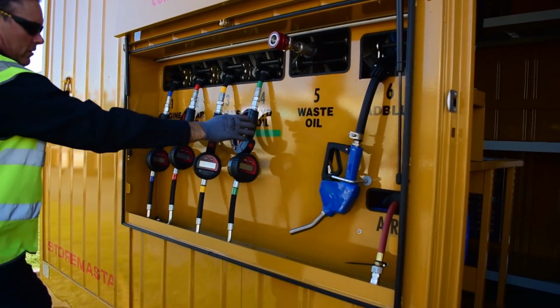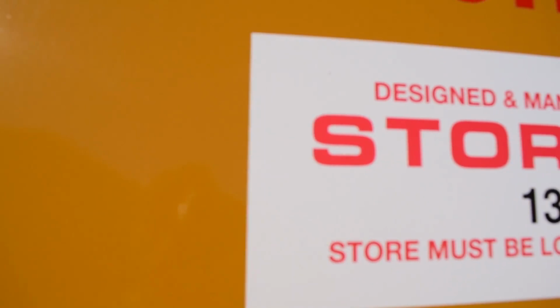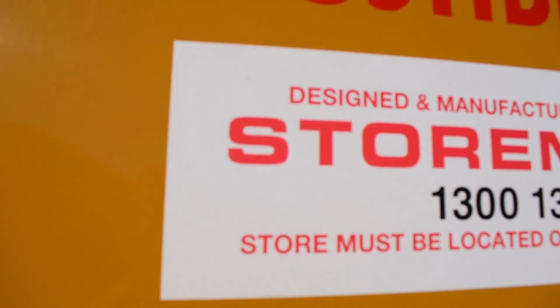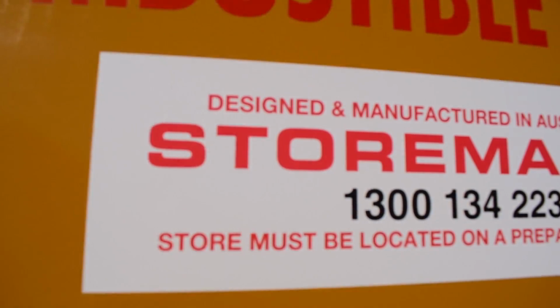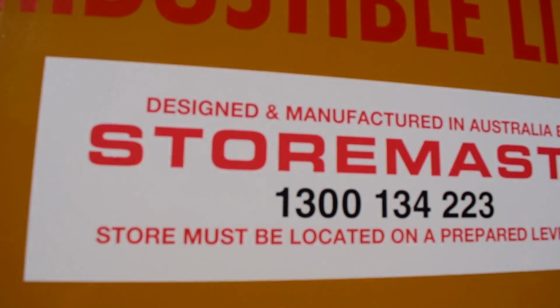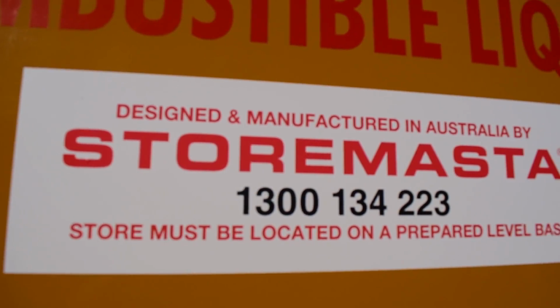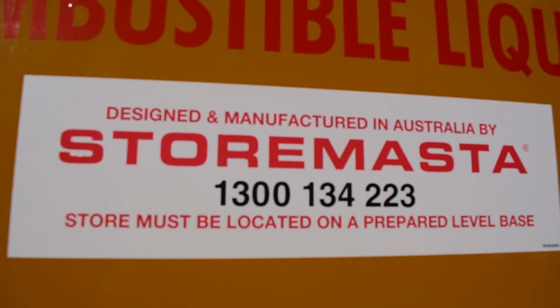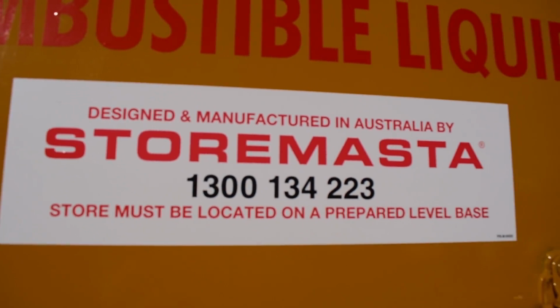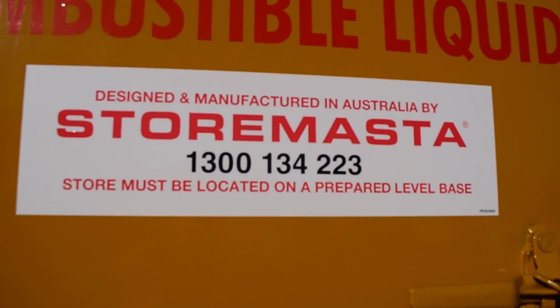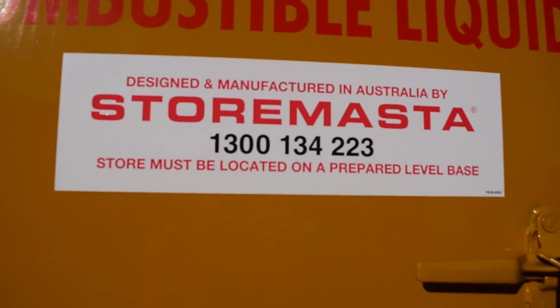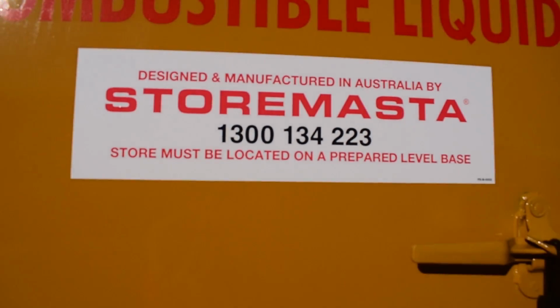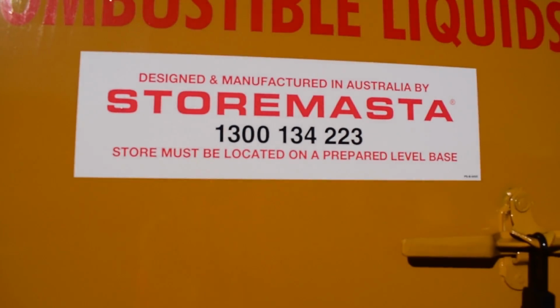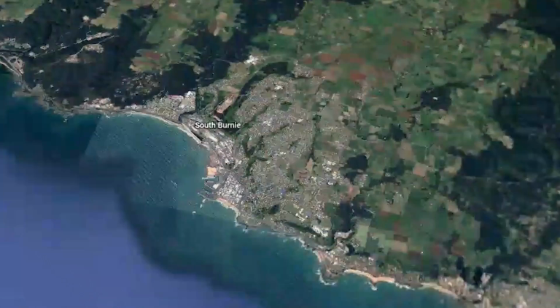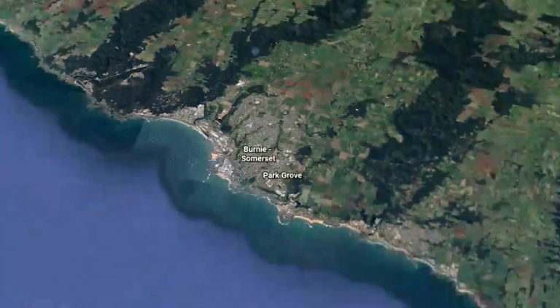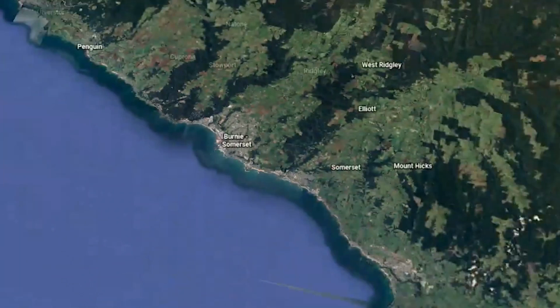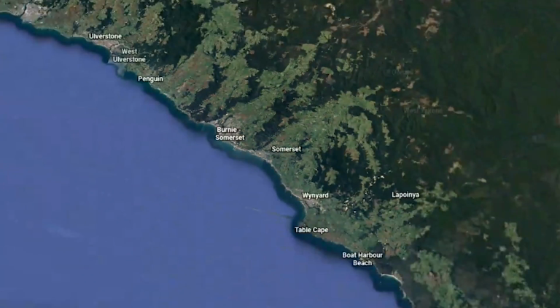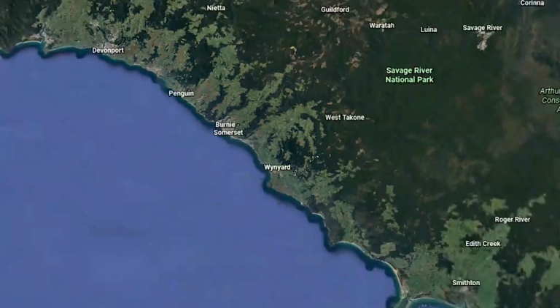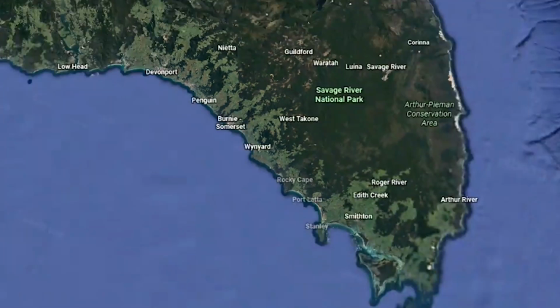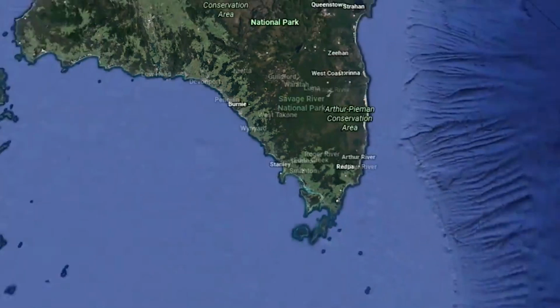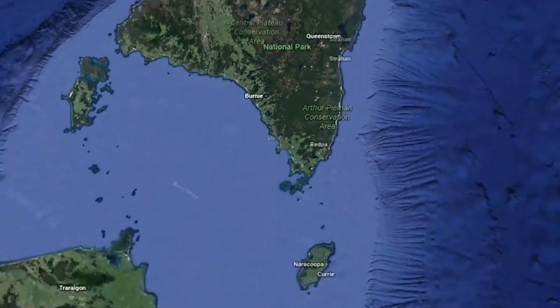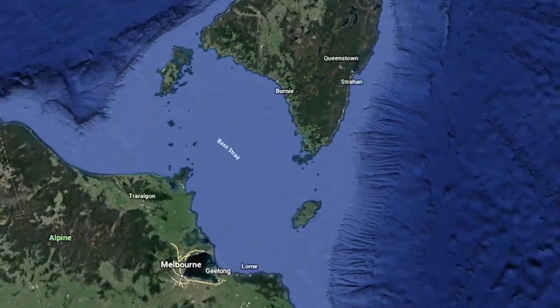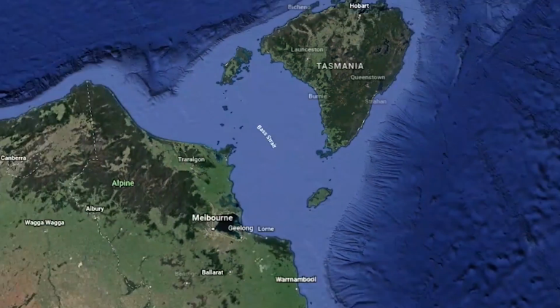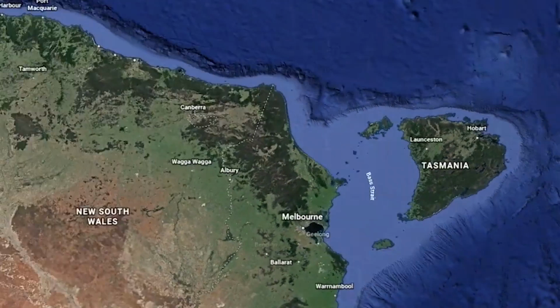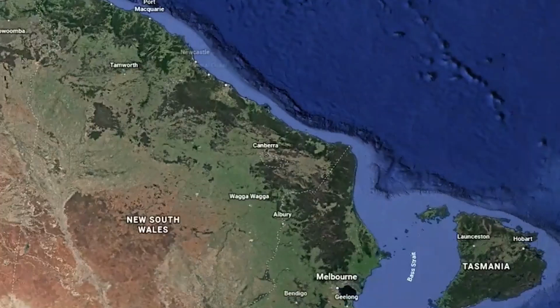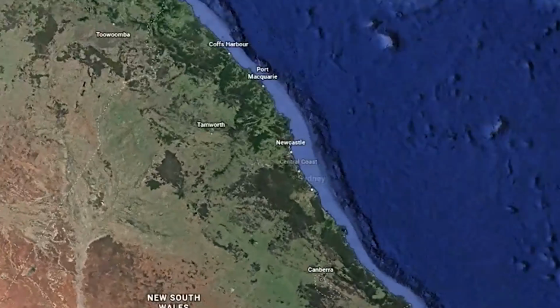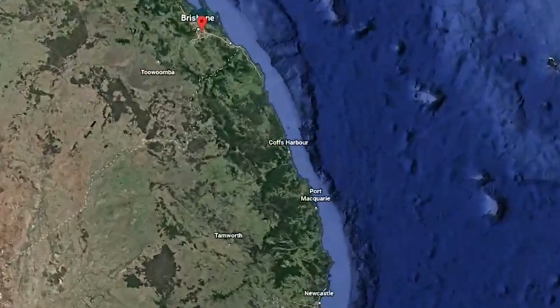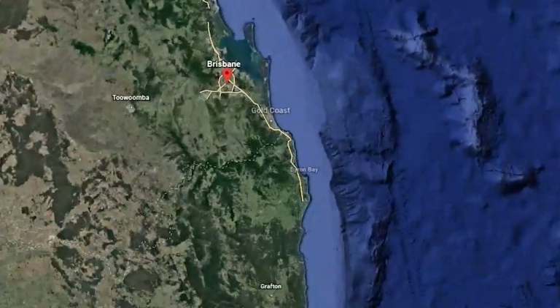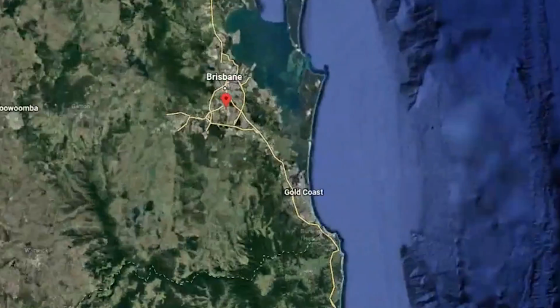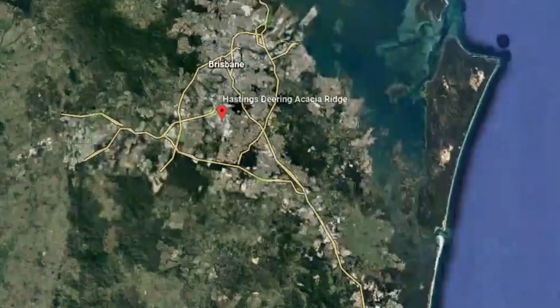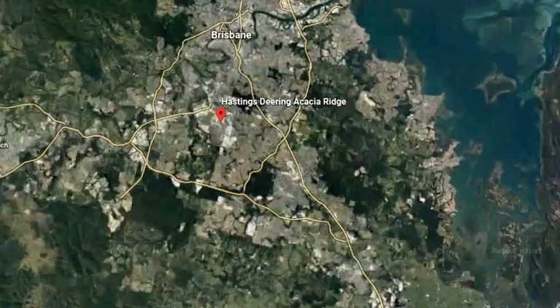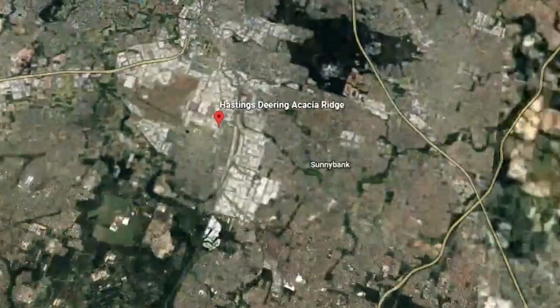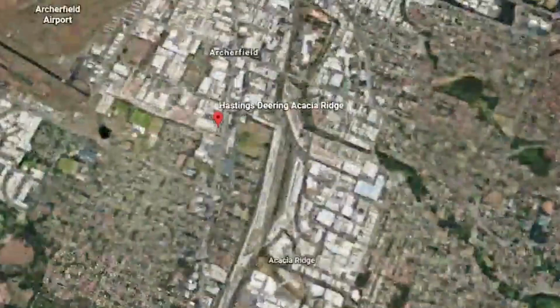Hastings Dearing worked with a team from StoreMaster in Burnie, Tasmania, where the solution was built before being transported to Archerfield.